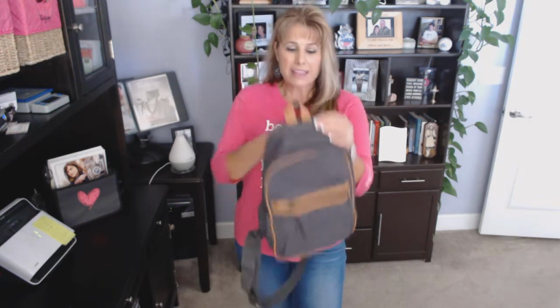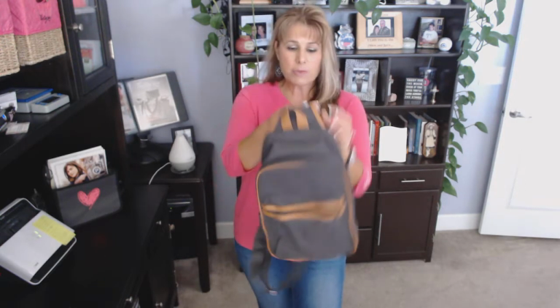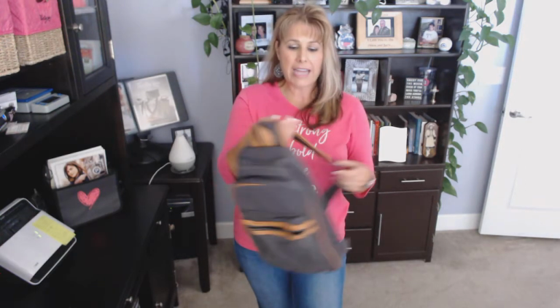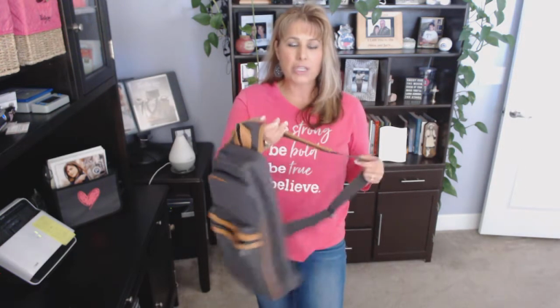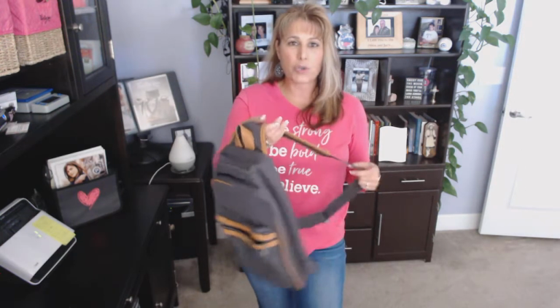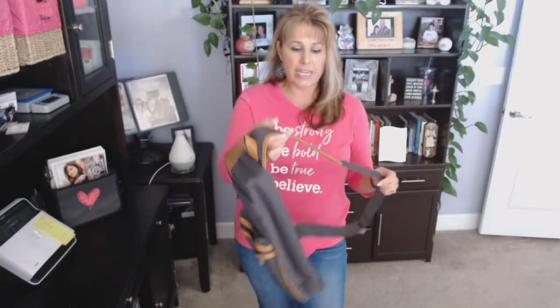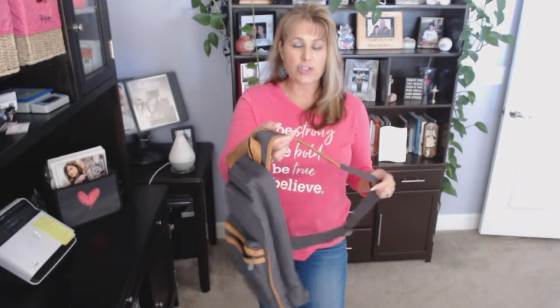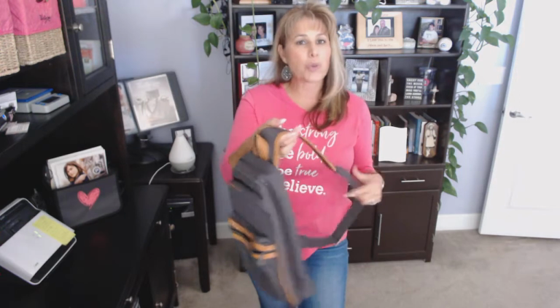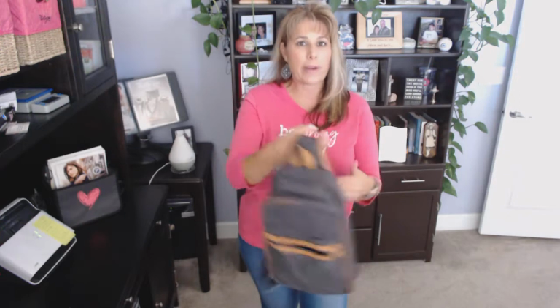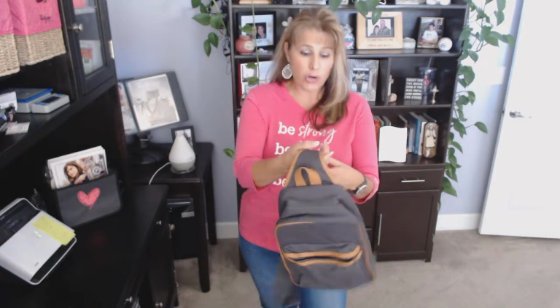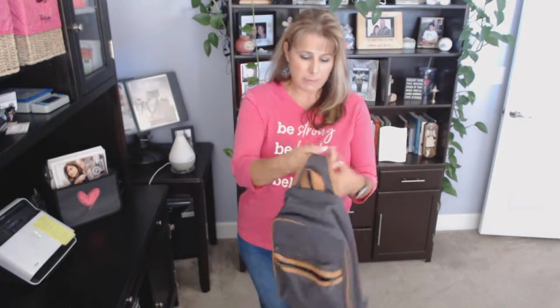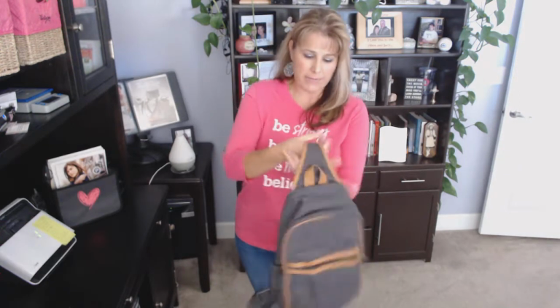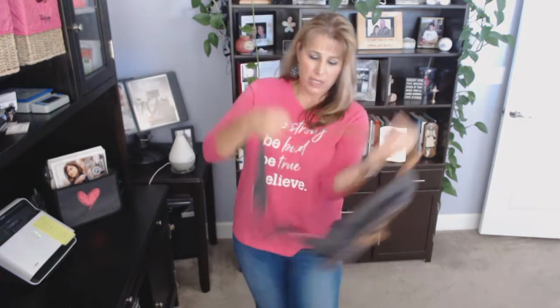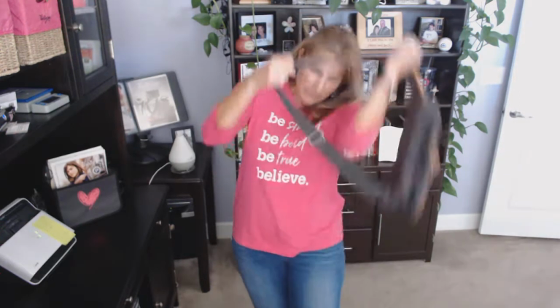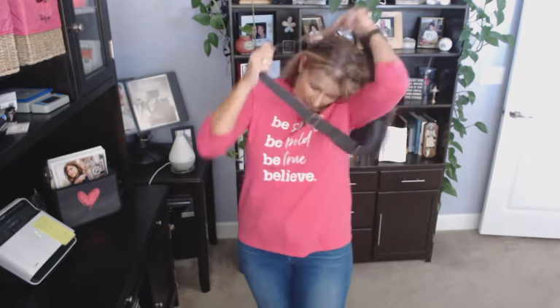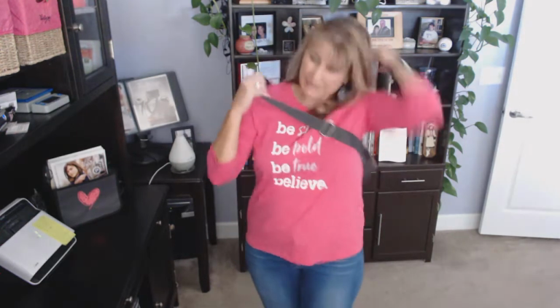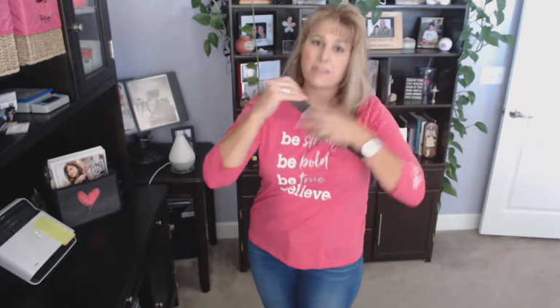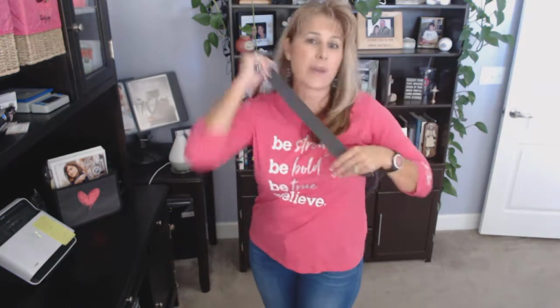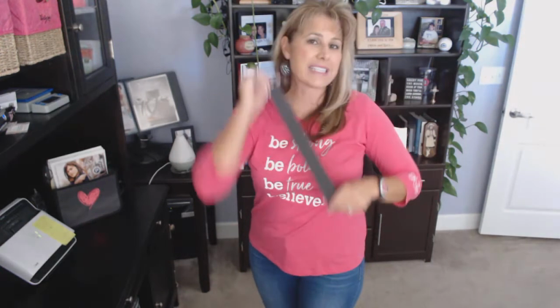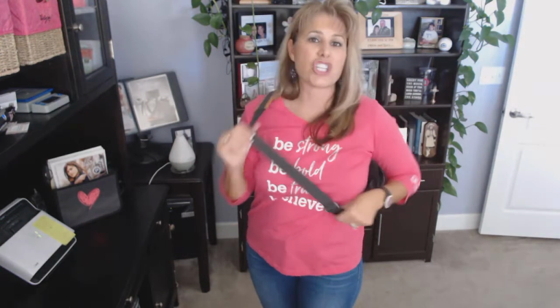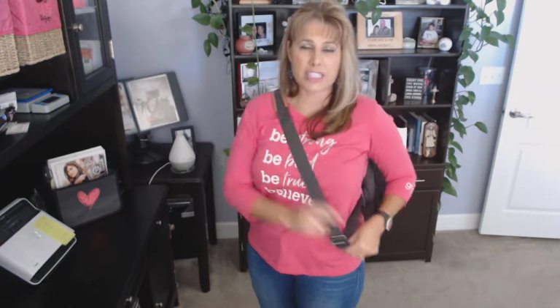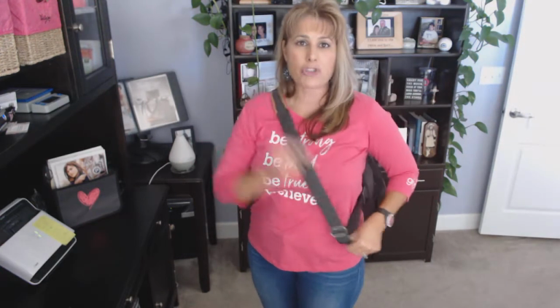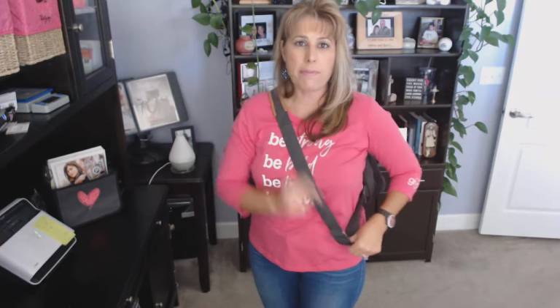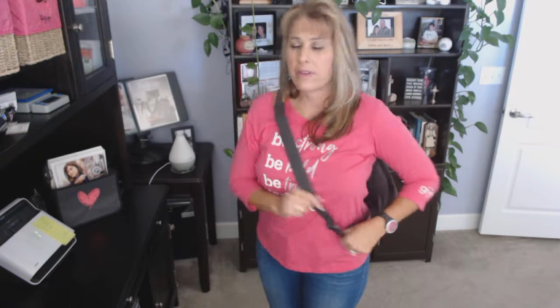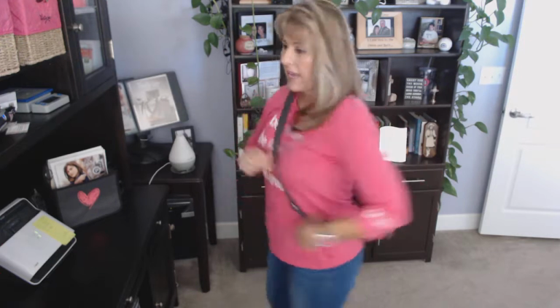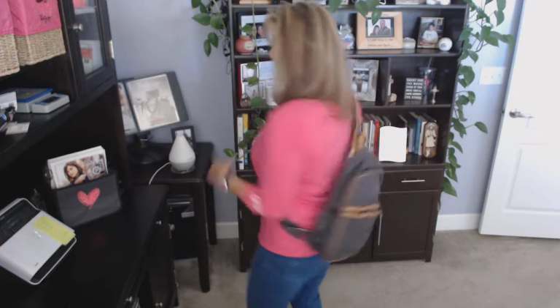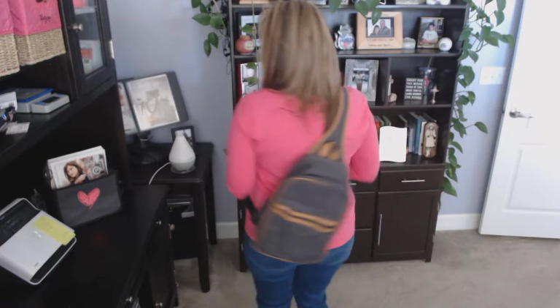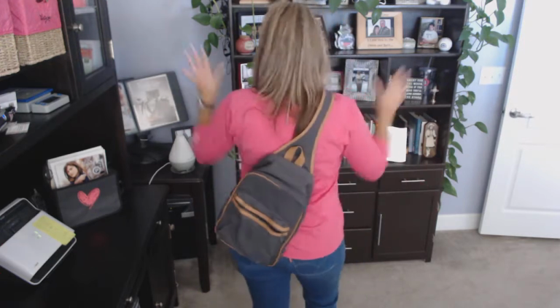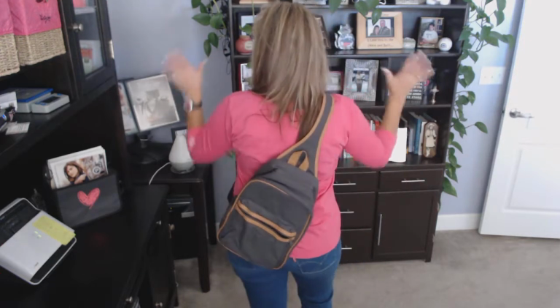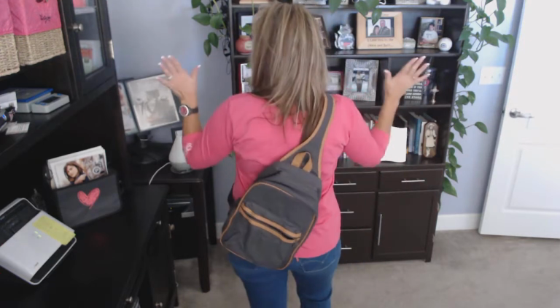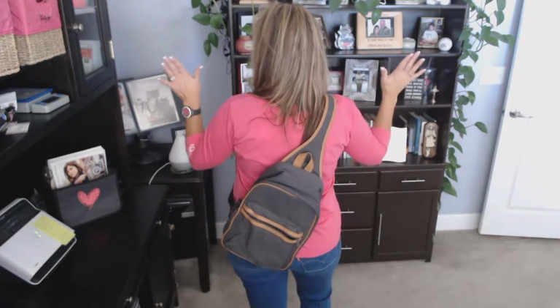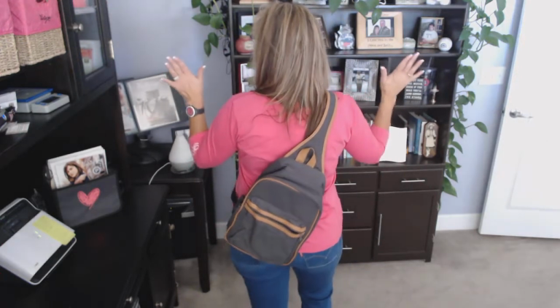This one is created so that you can wear it cross body. It has an adjustable strap, and as you can see, you can be hands-free.